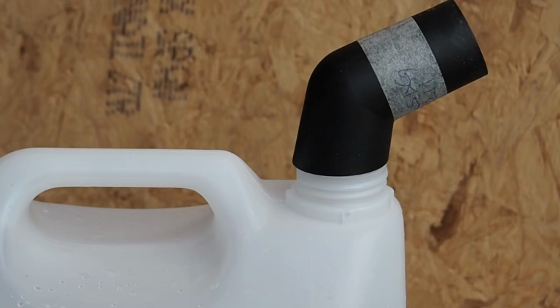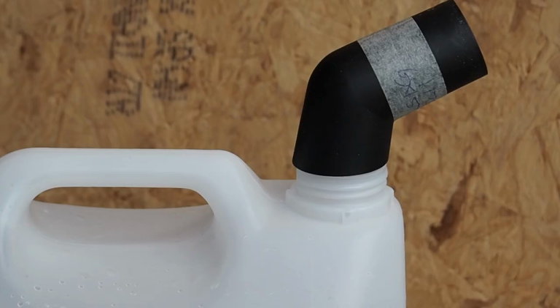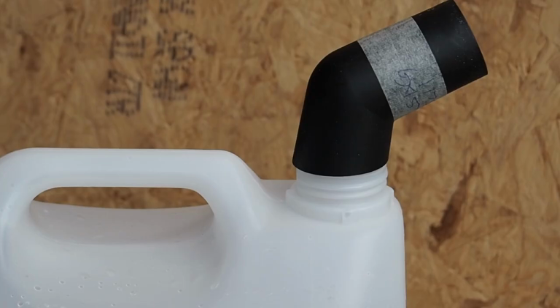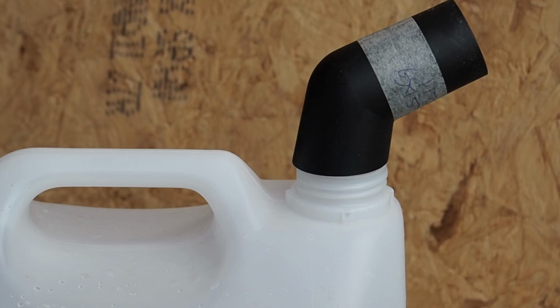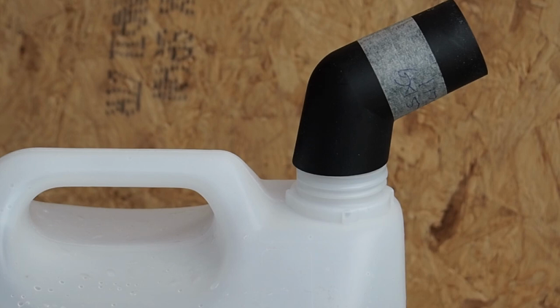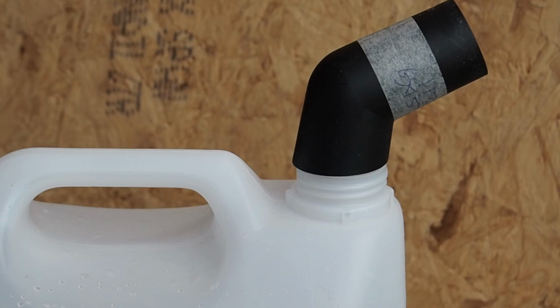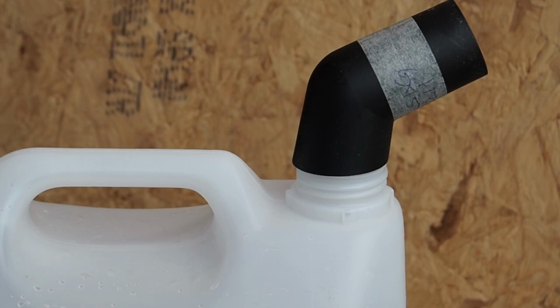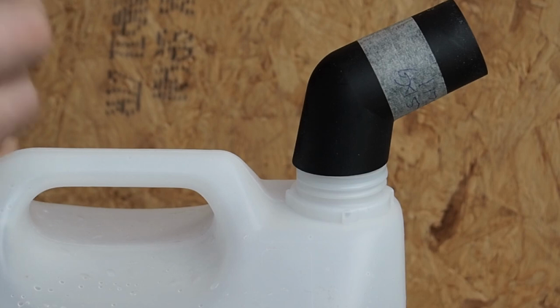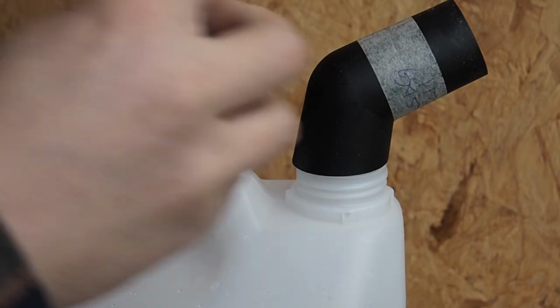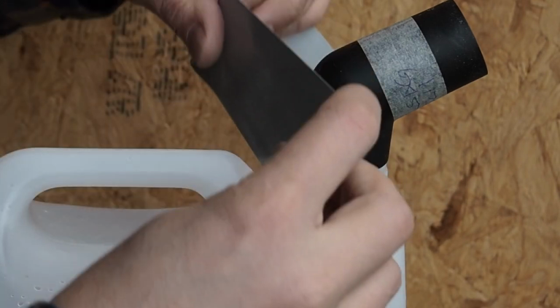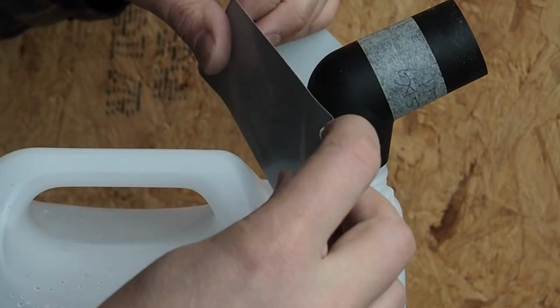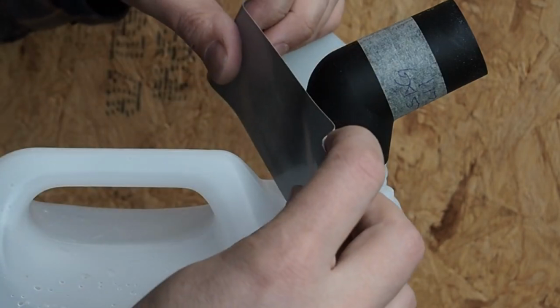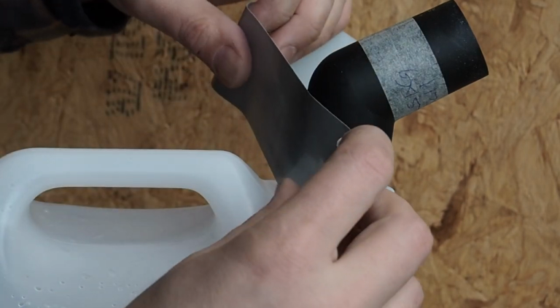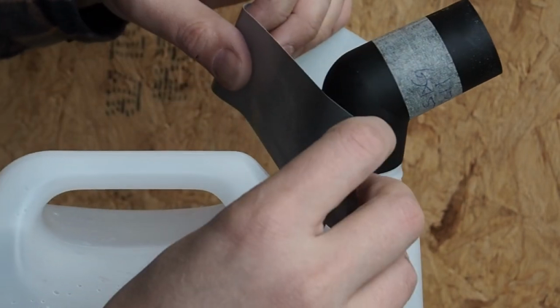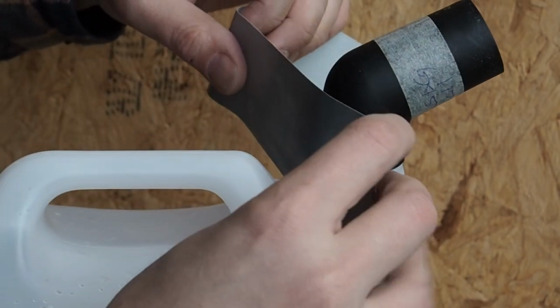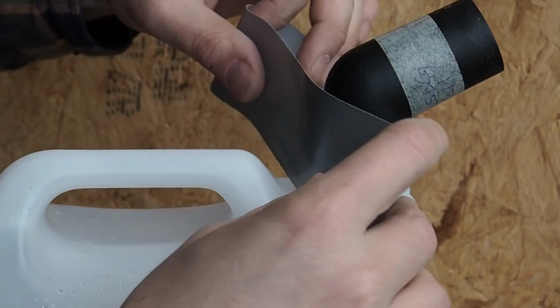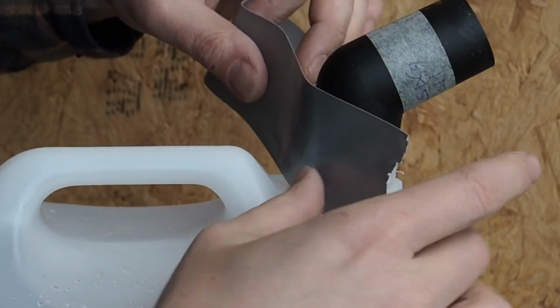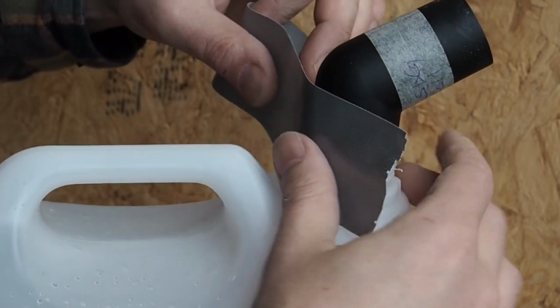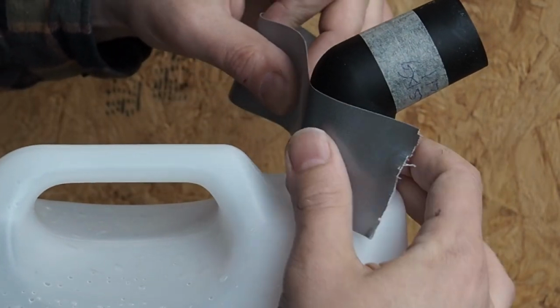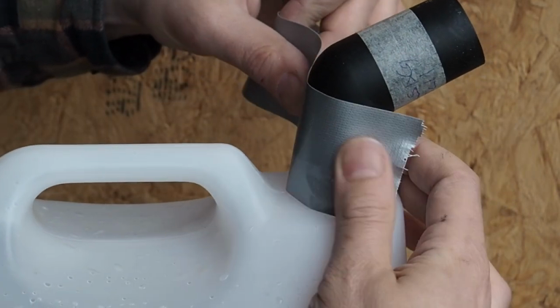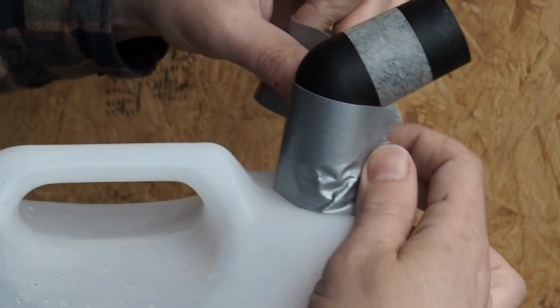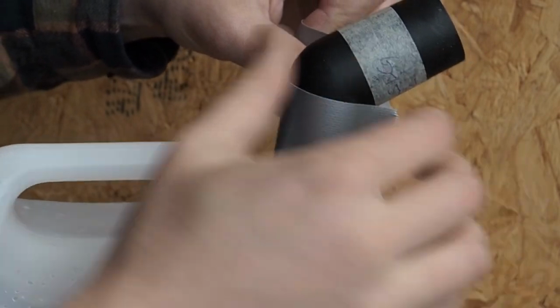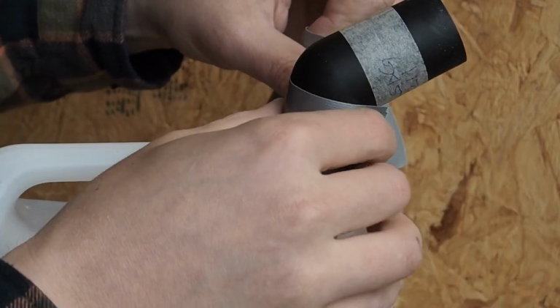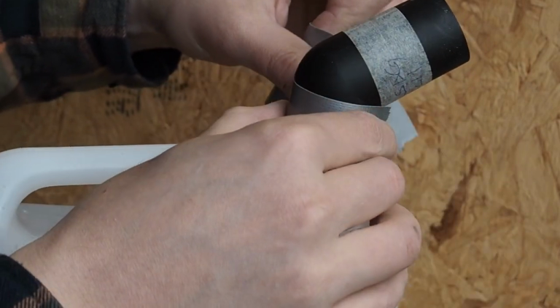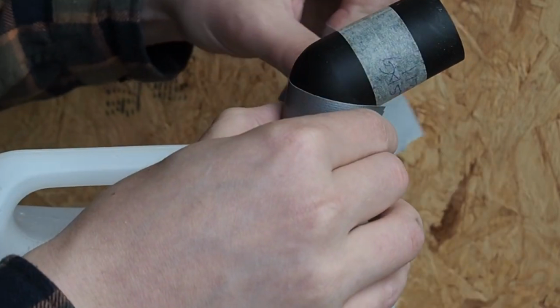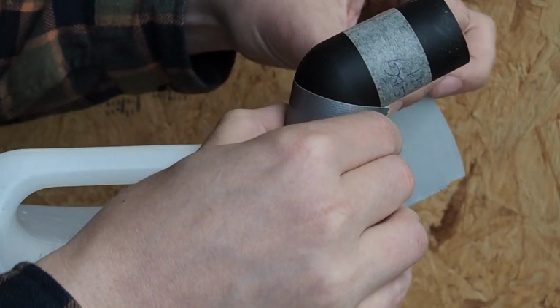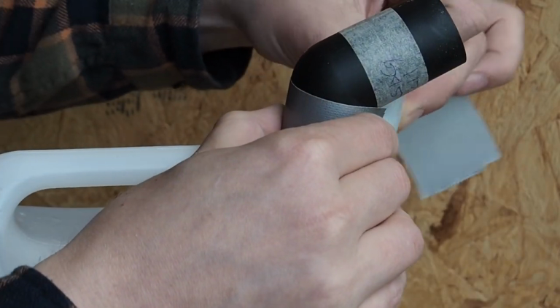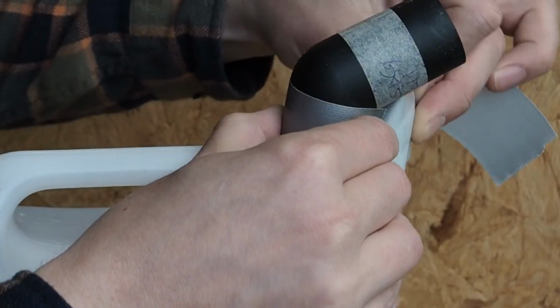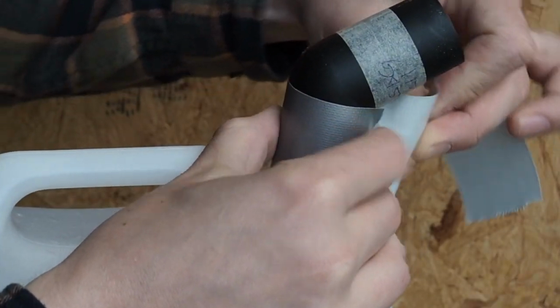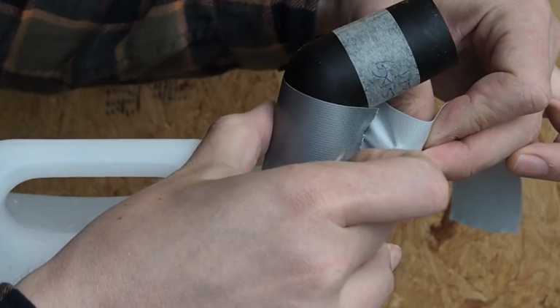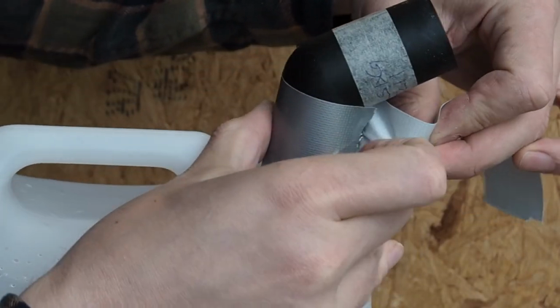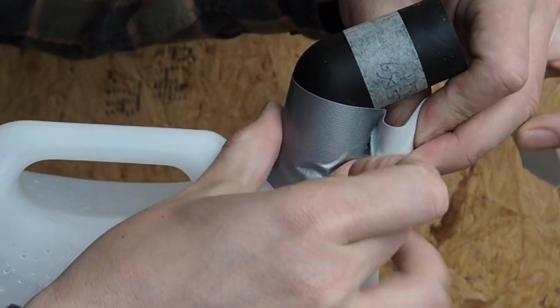Now it is time to mount the top connector. This was done simply with duct tape. I didn't use glue here because I might want to use this adapter for something else in the future.